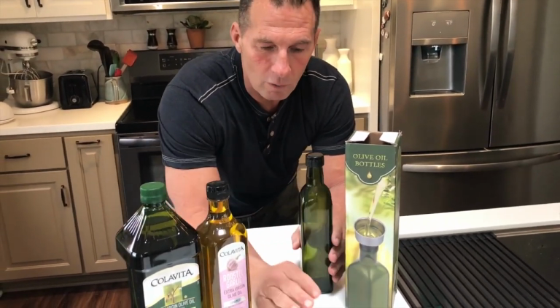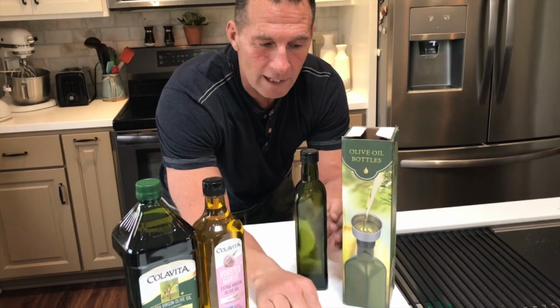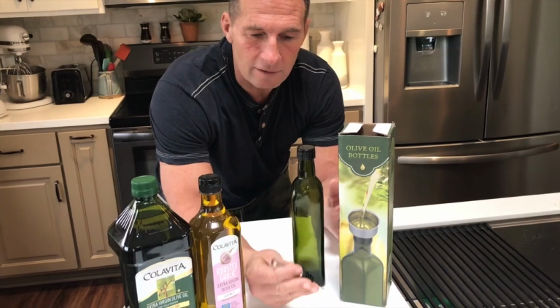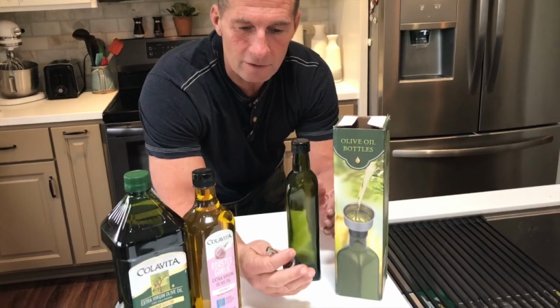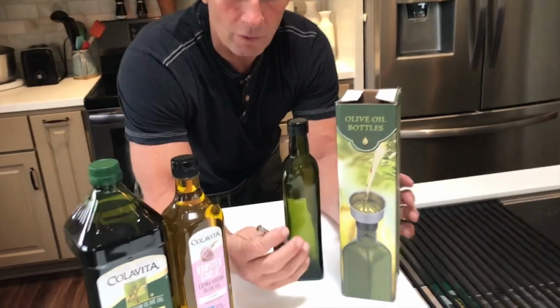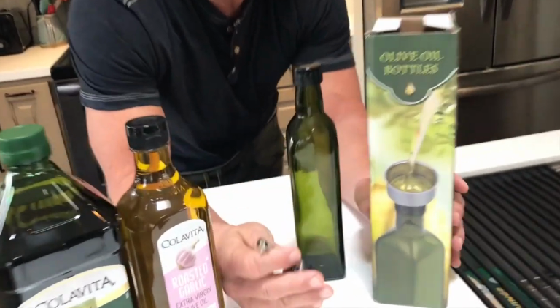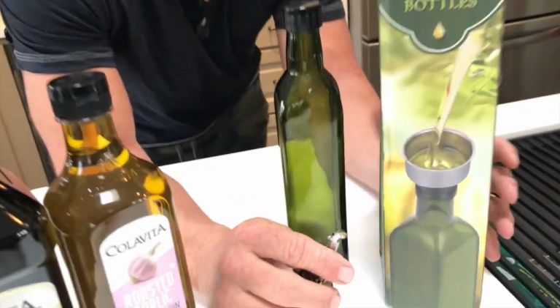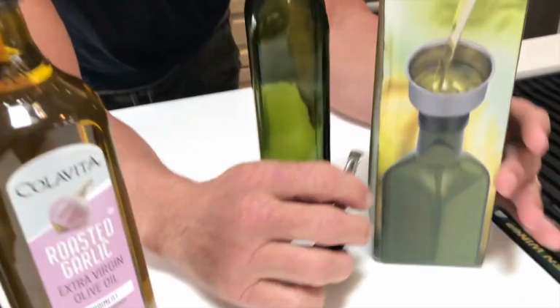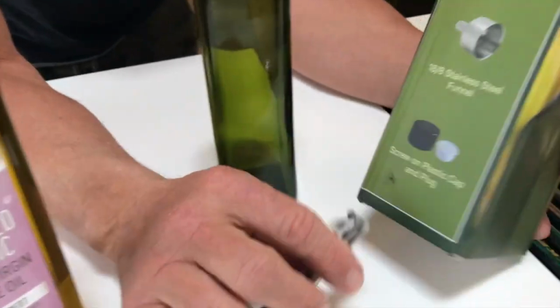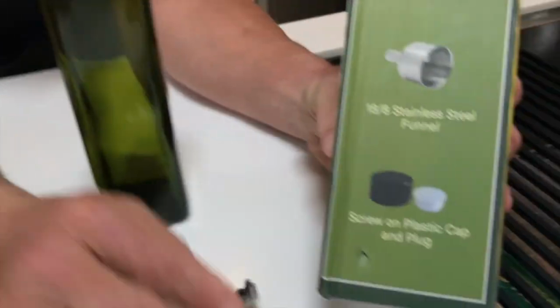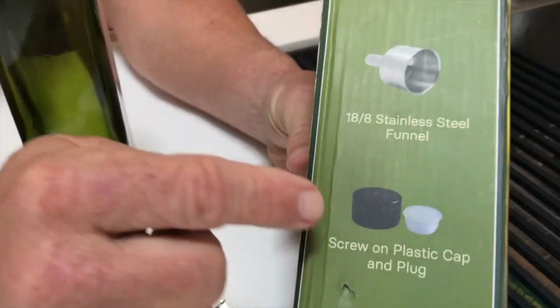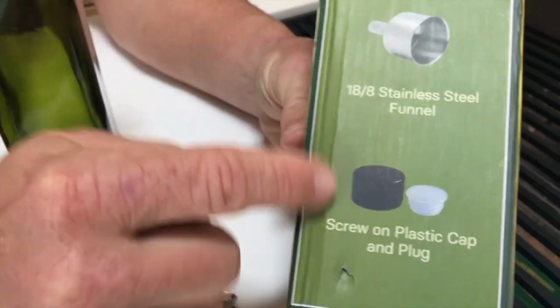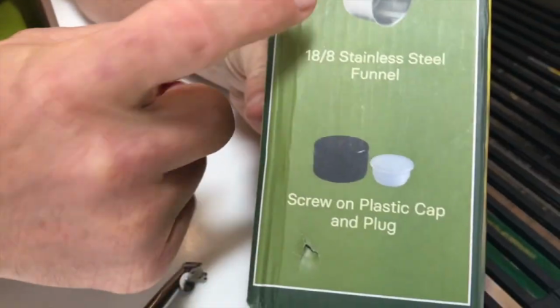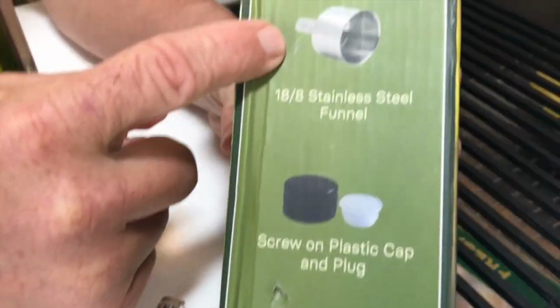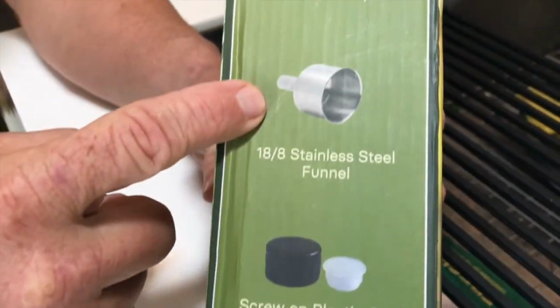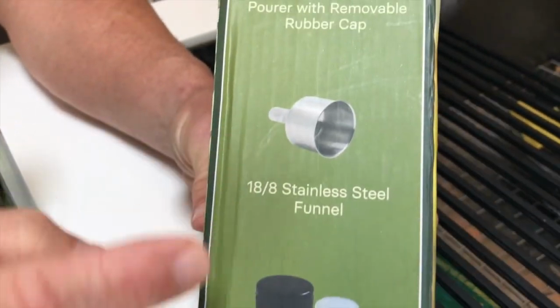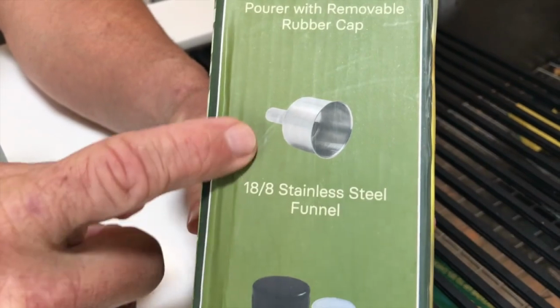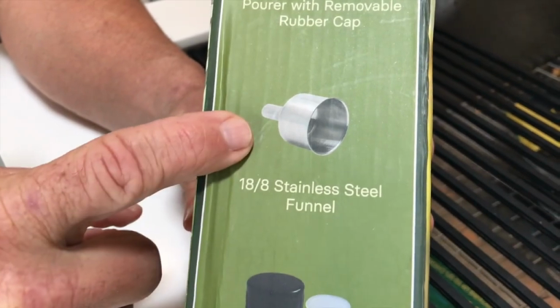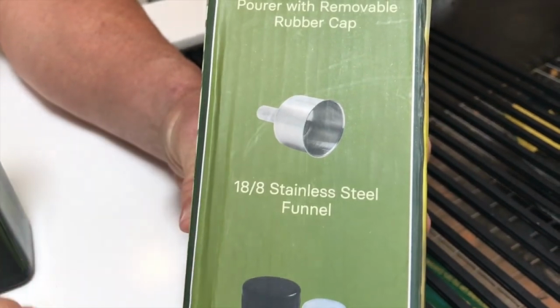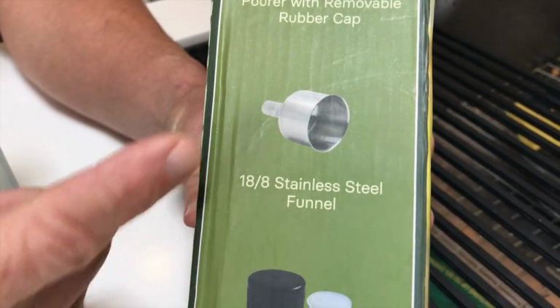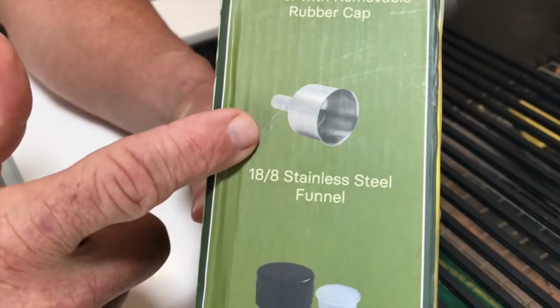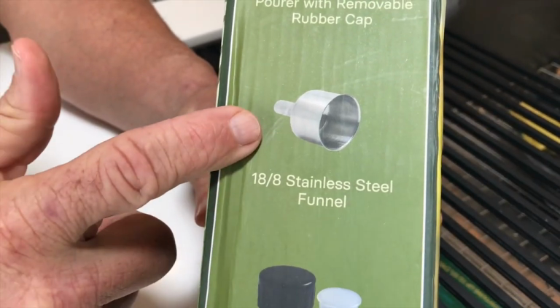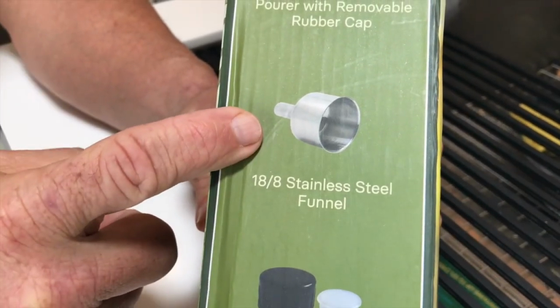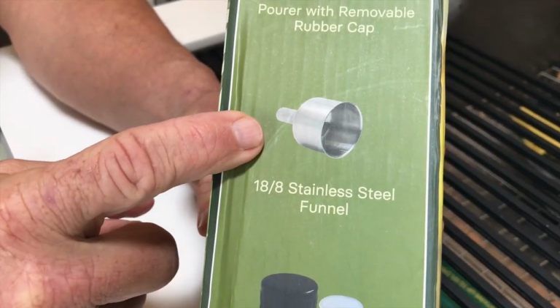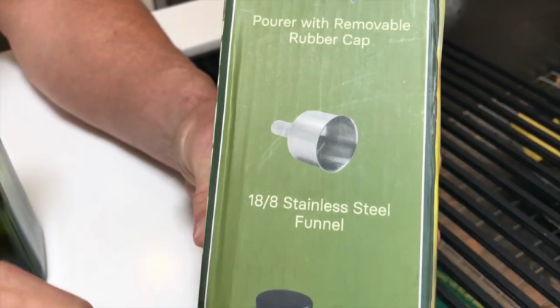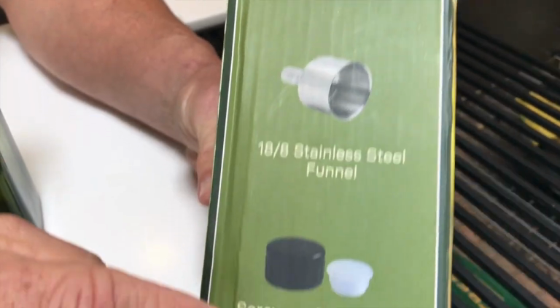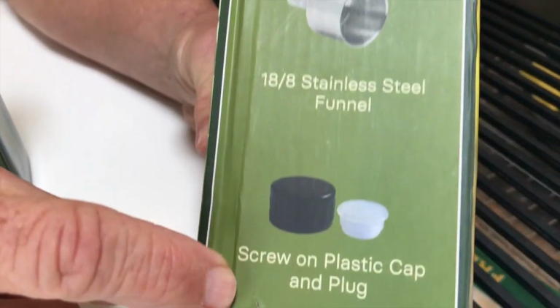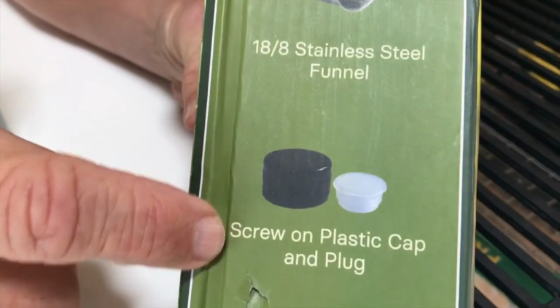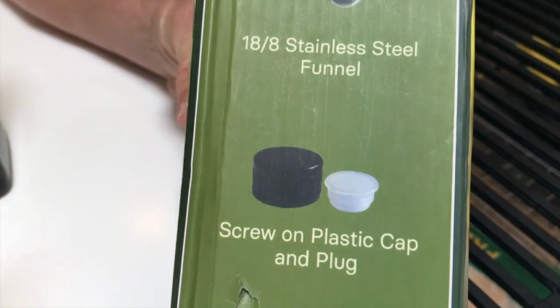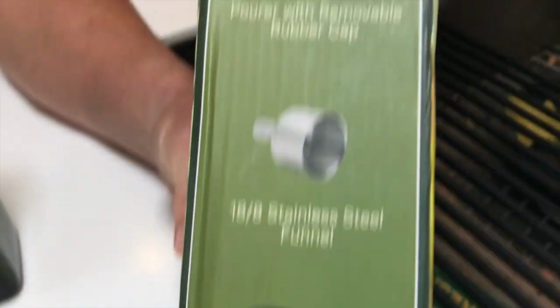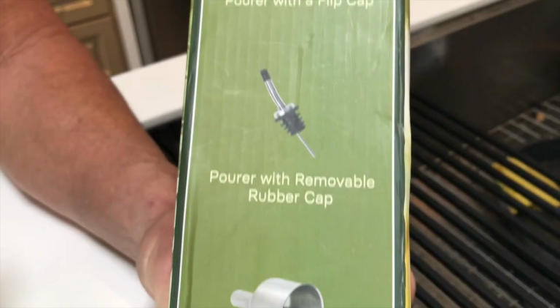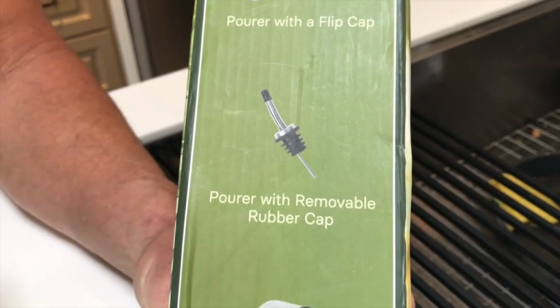What's nice is it does come with a pour spout and a few other things. You've got your funnel, which makes it easier to put it in there, and different things — the screw cap, which is on here right now.